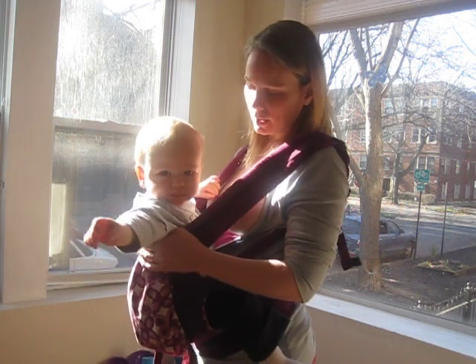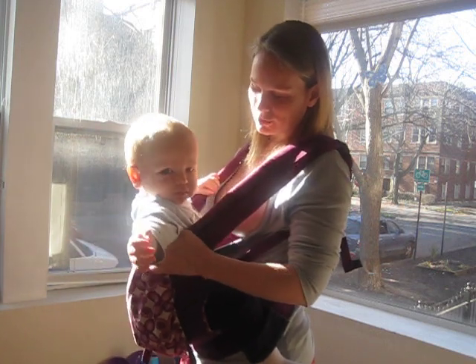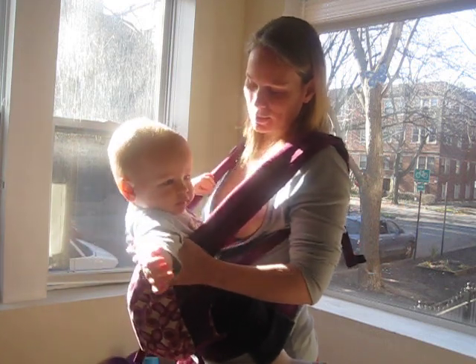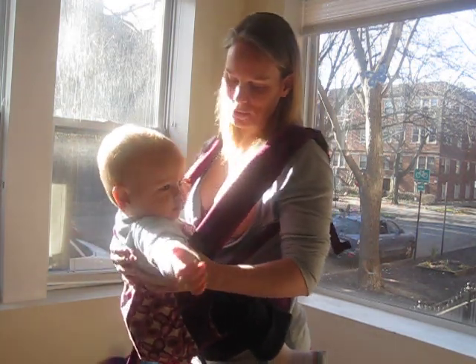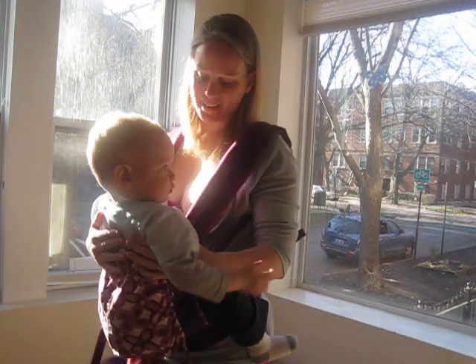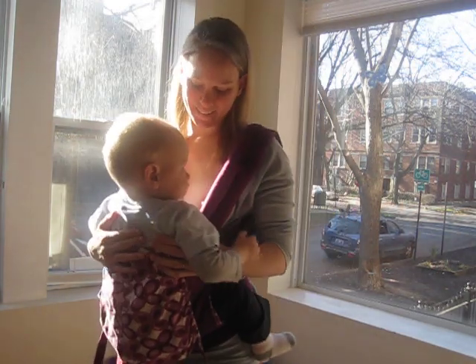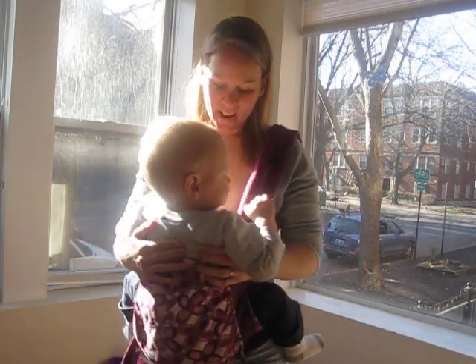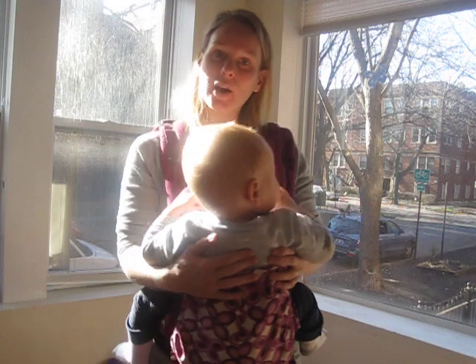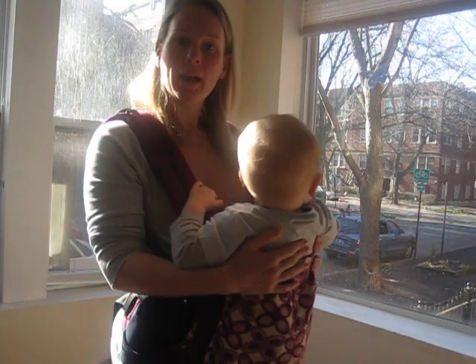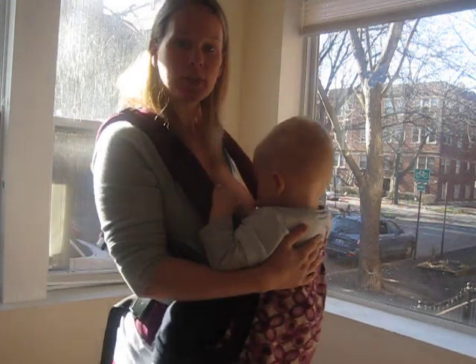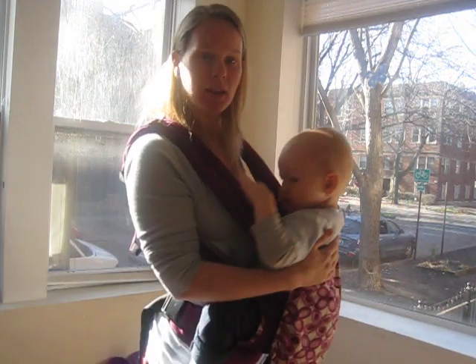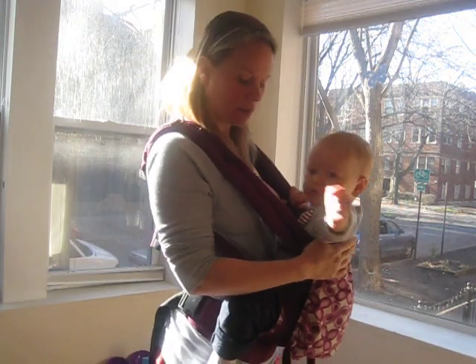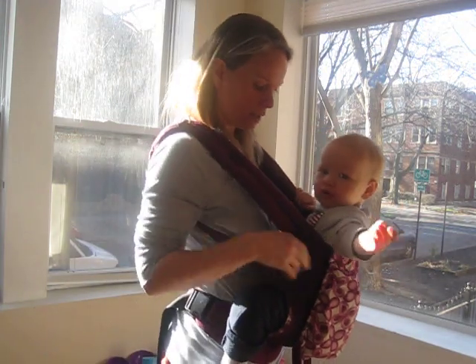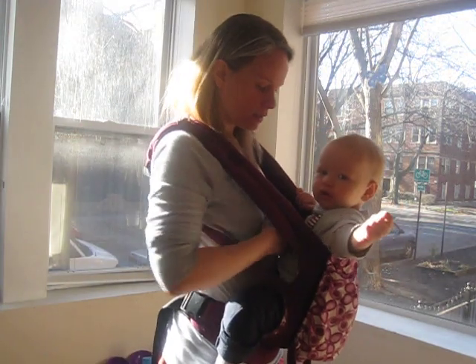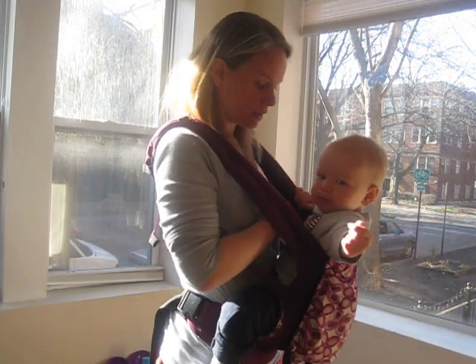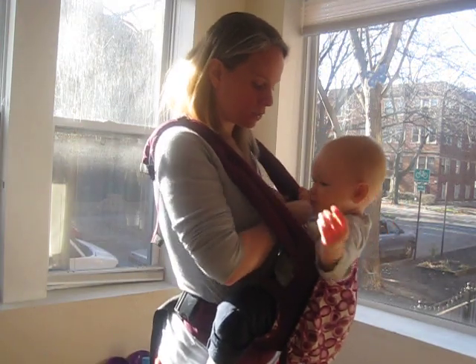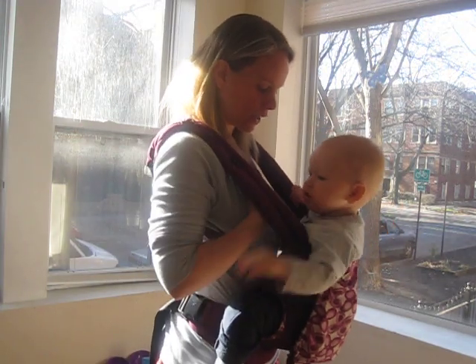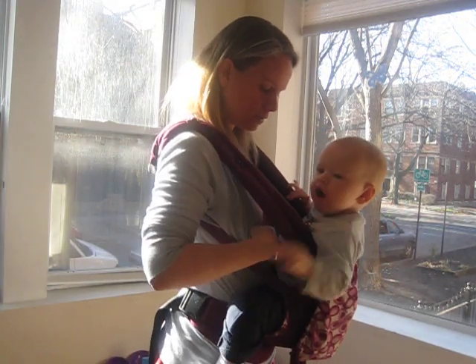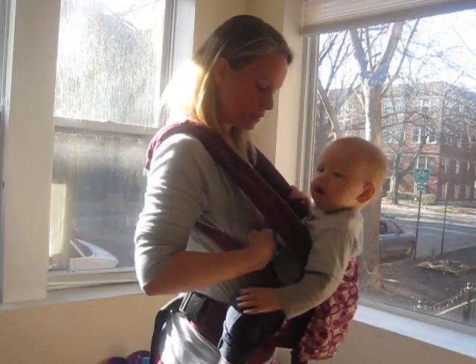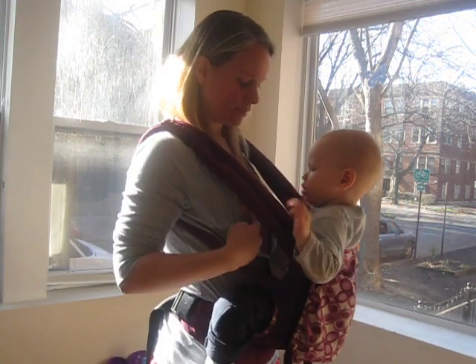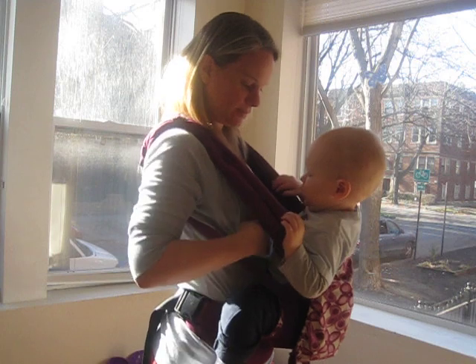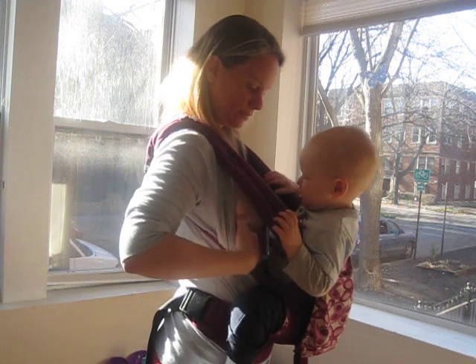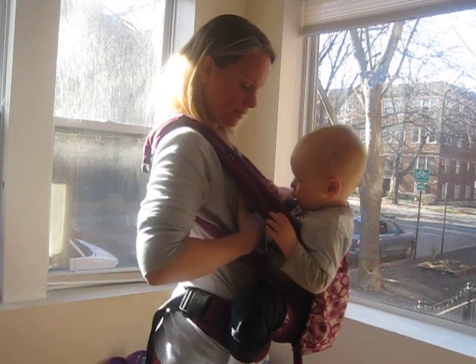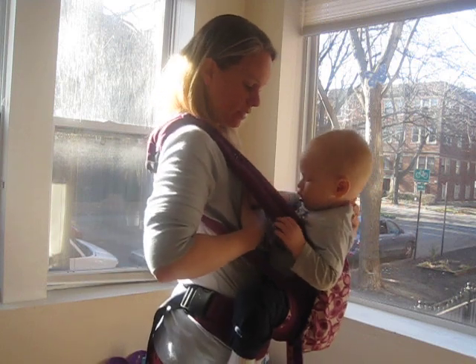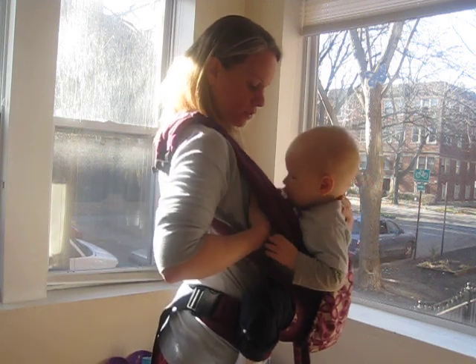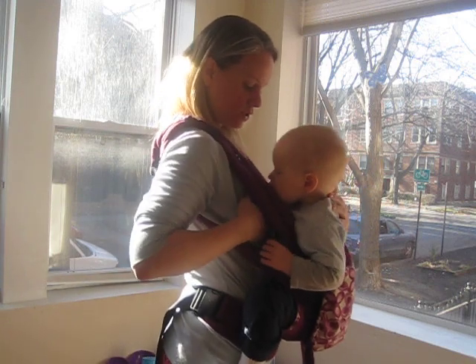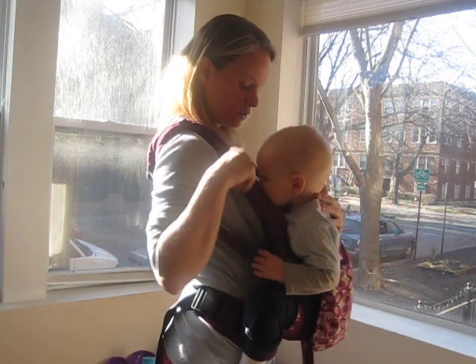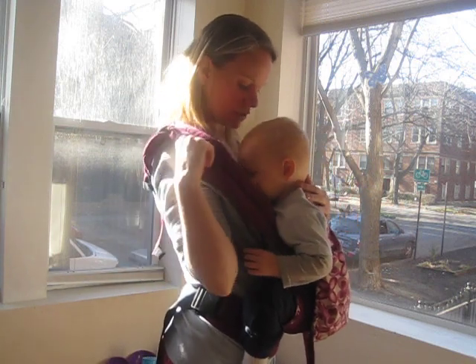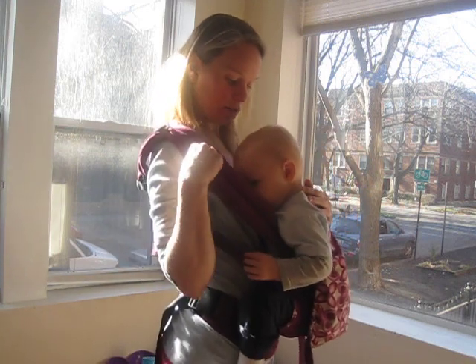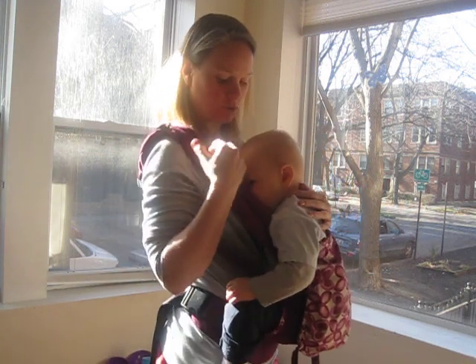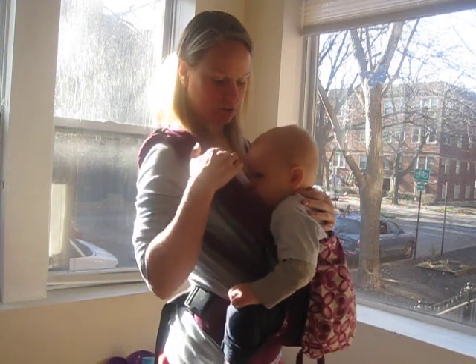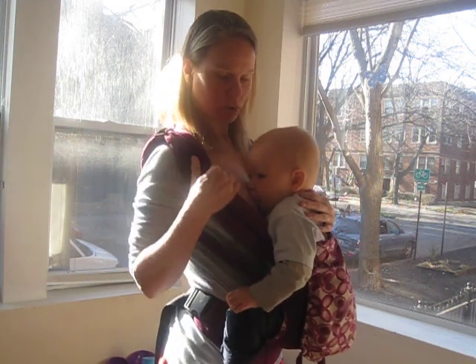And Jack wants some music. So I hope that helps to see the visual of that. And then you can also do the other side, as Jack just switched boobs.